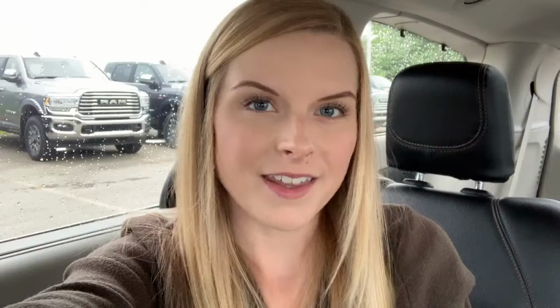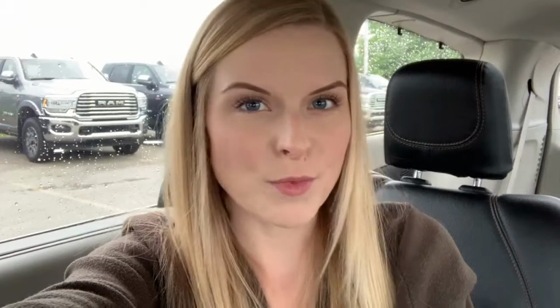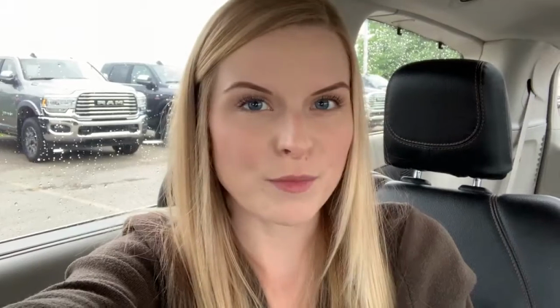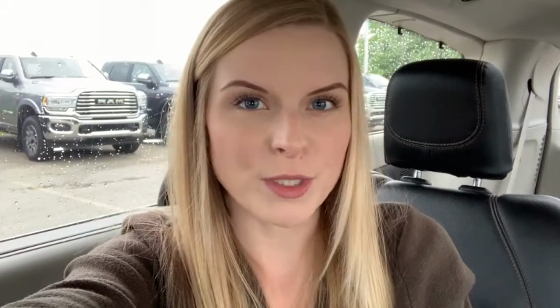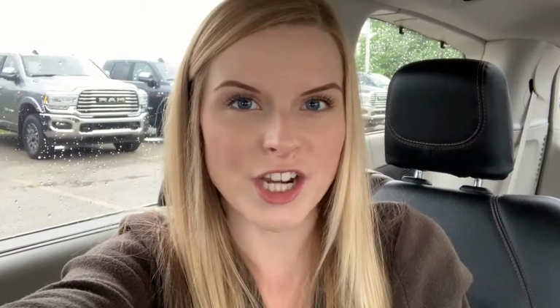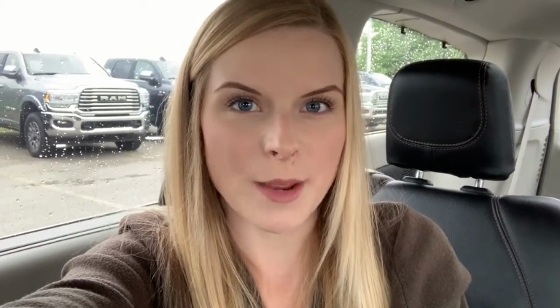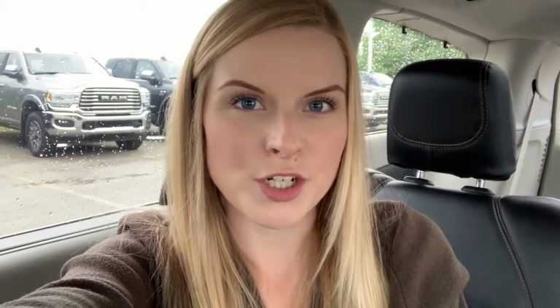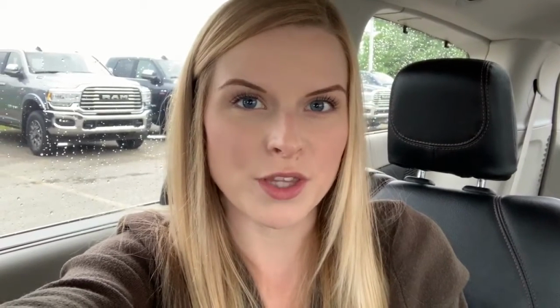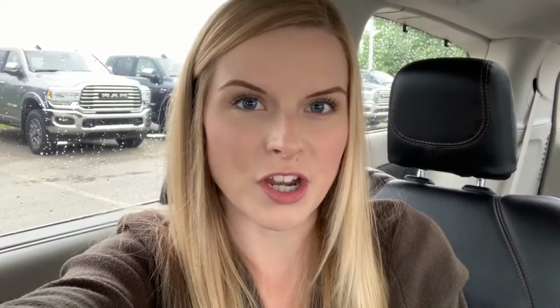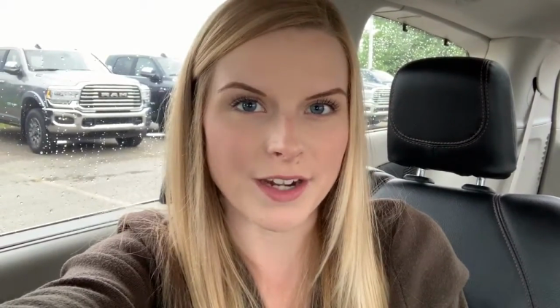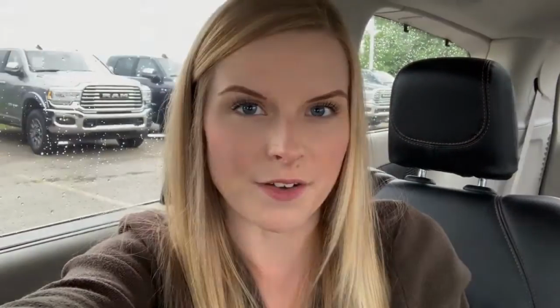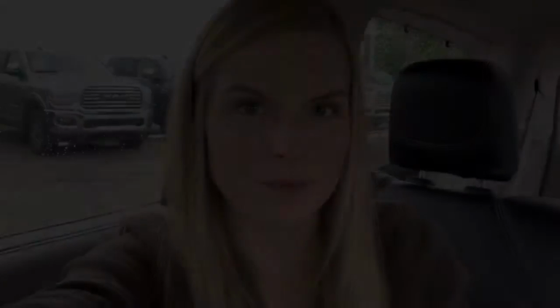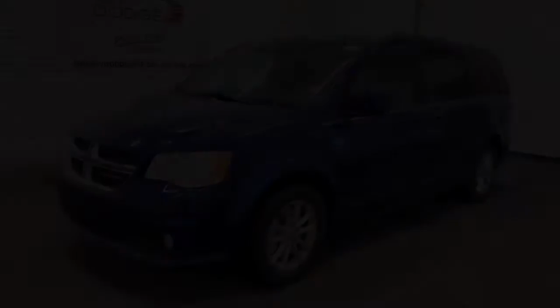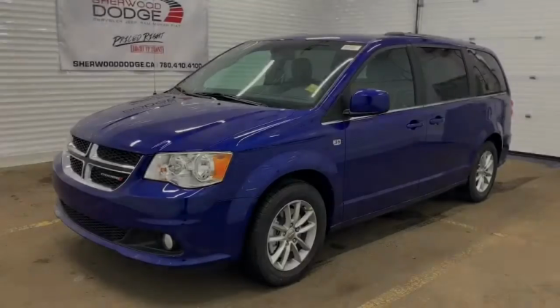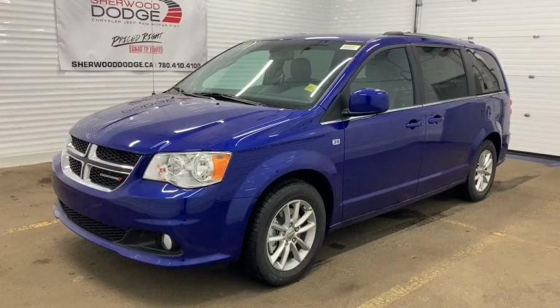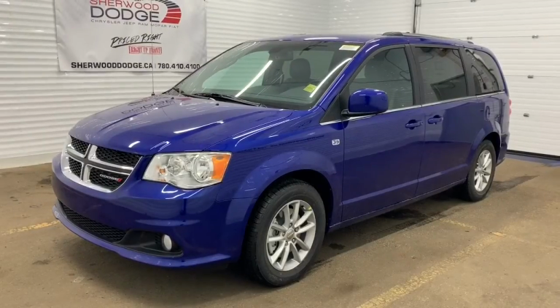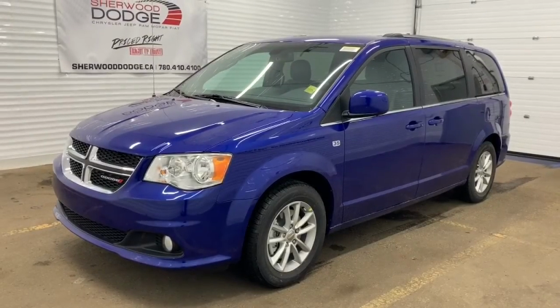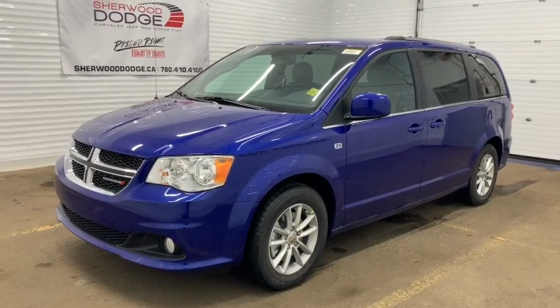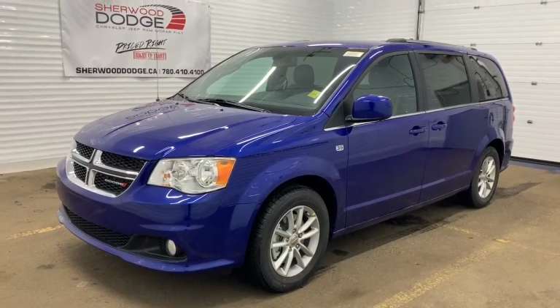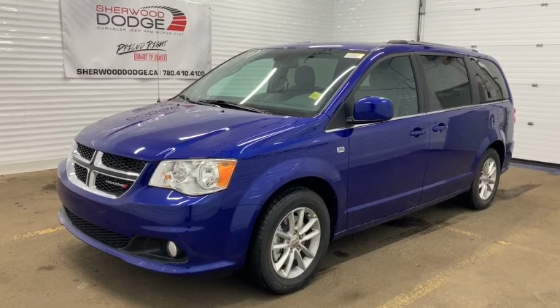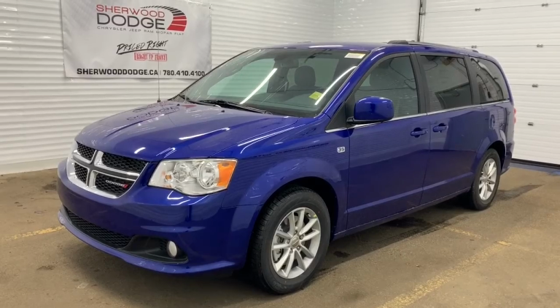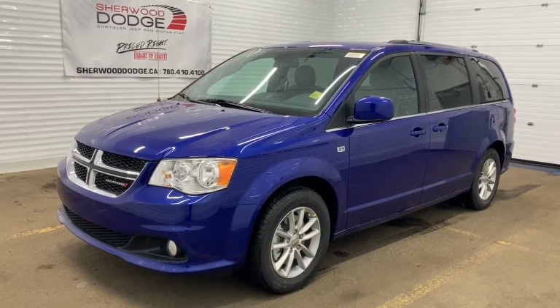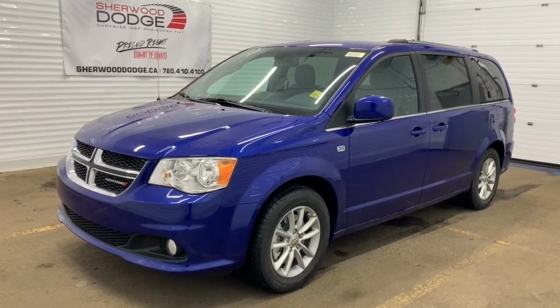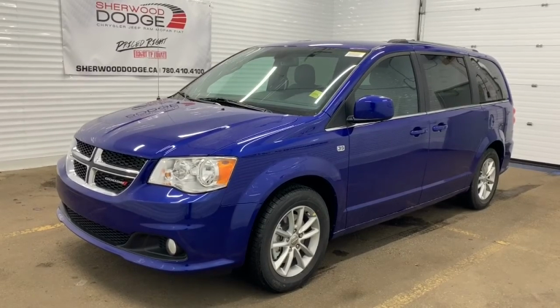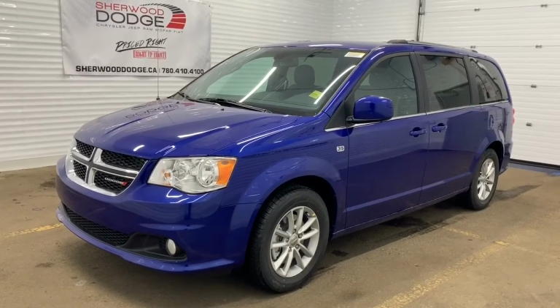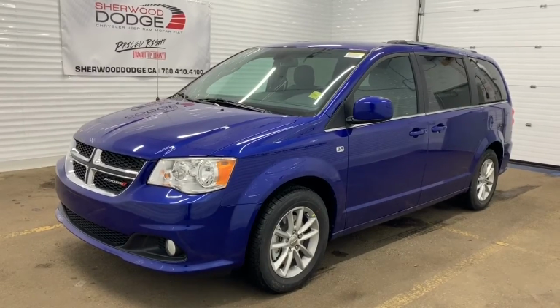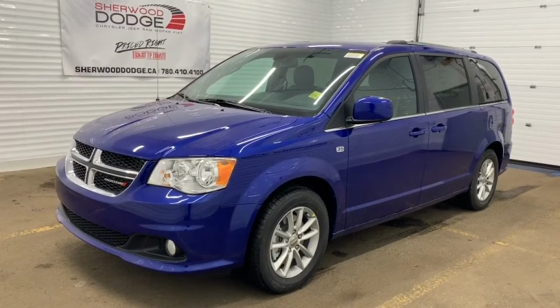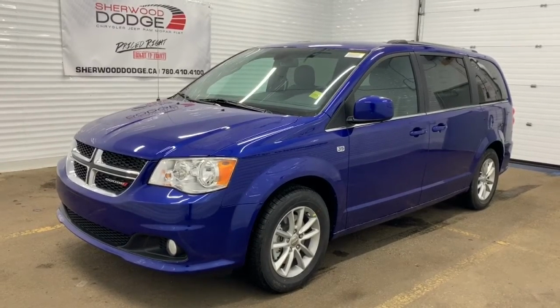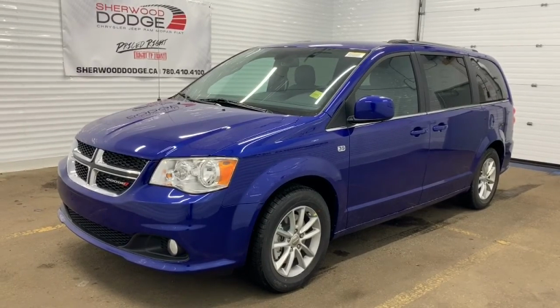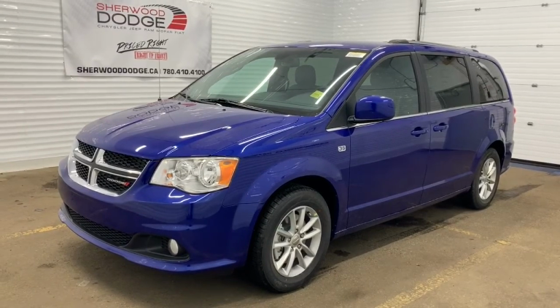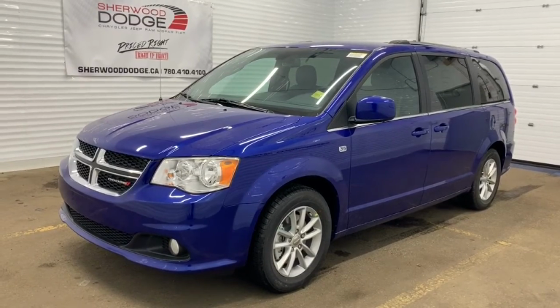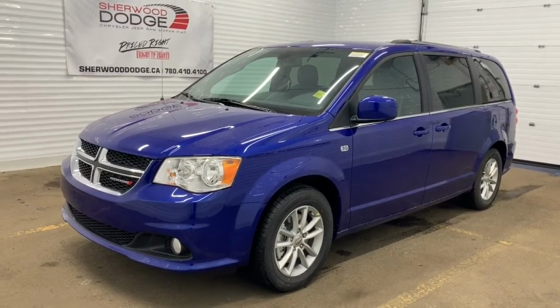Hi, this is Morgan from Sherwood Dodge, and I'm going to show you this Dodge Grand Caravan. Here is the 2019 Dodge Grand Caravan 35th Anniversary Package in Indigo Blue.